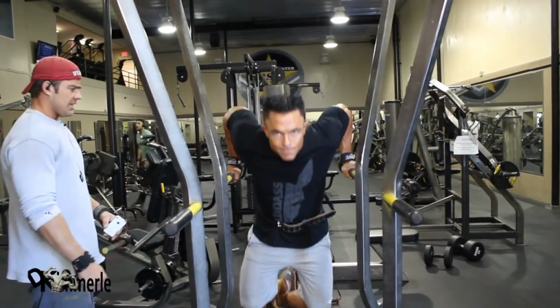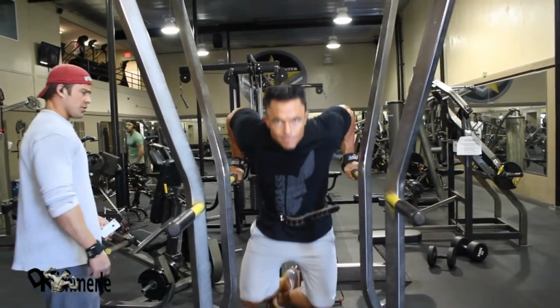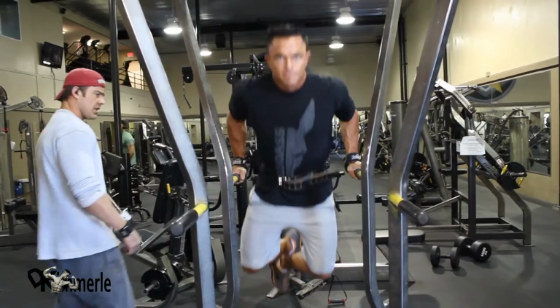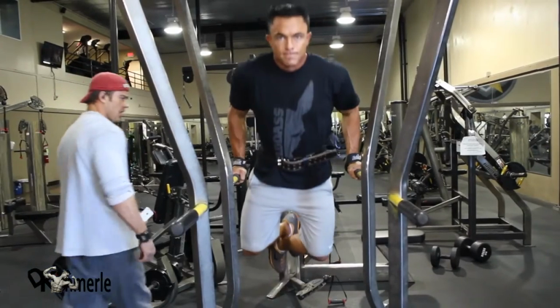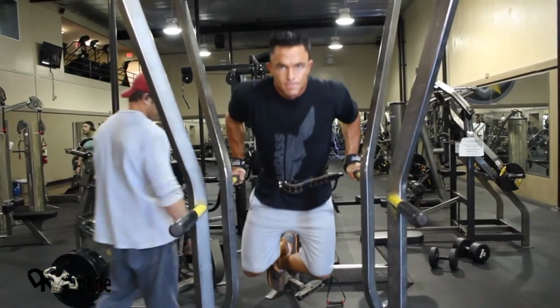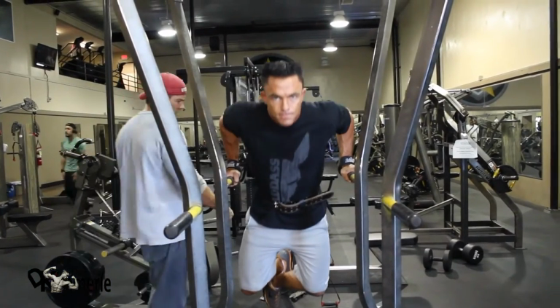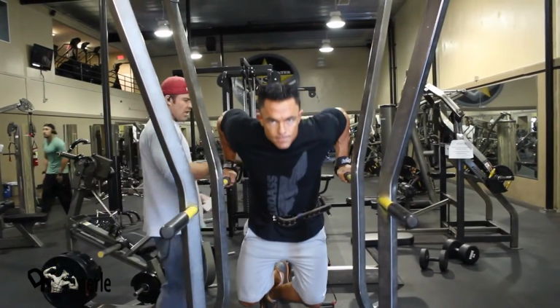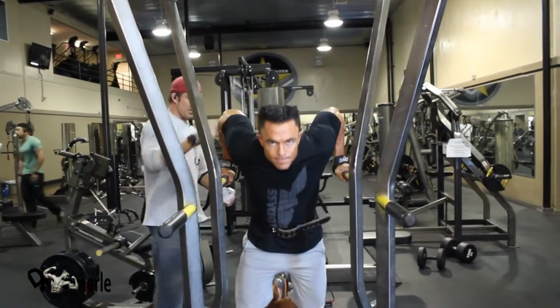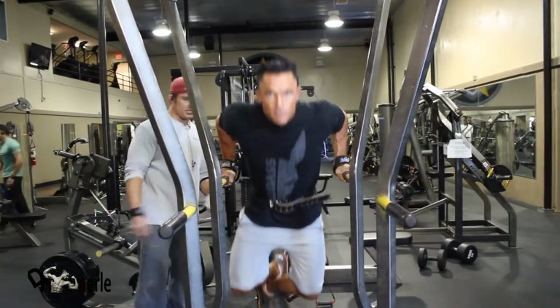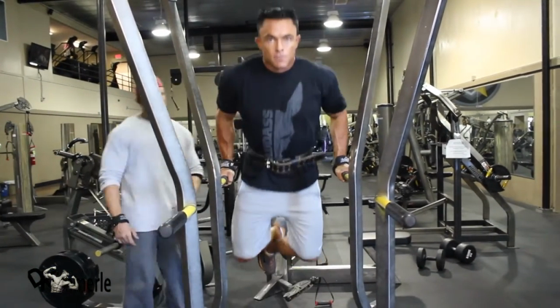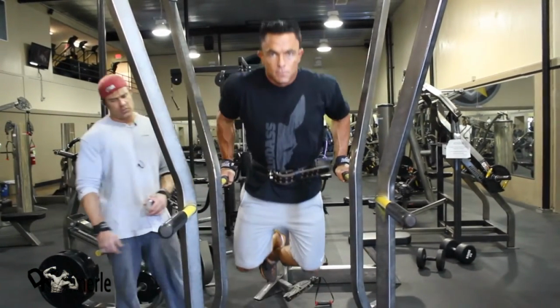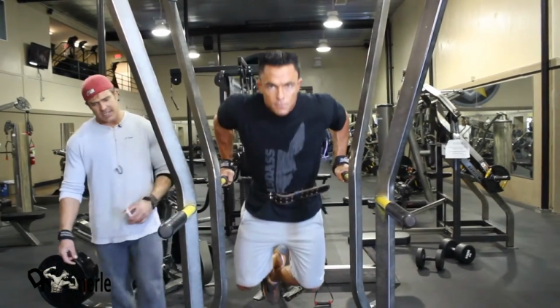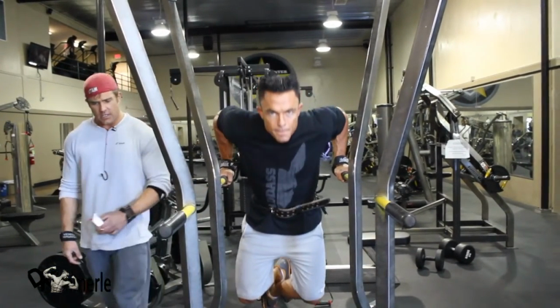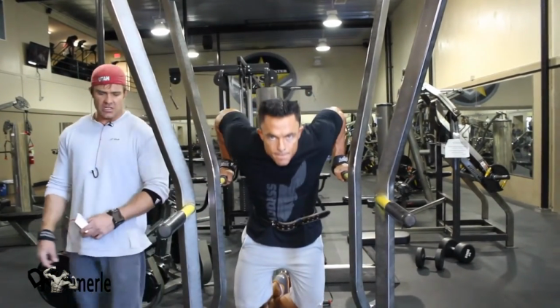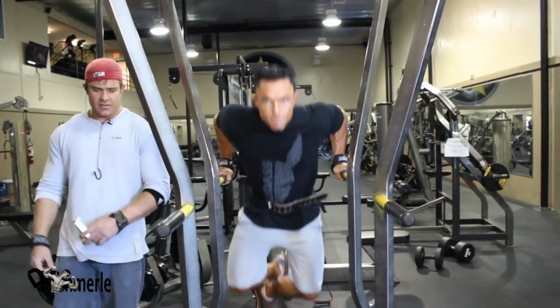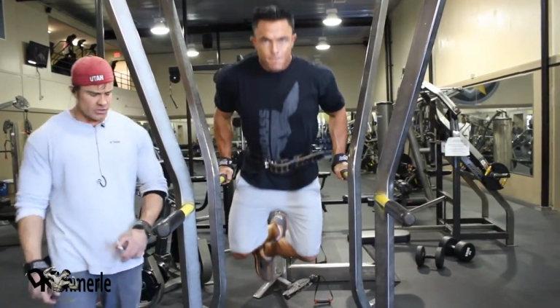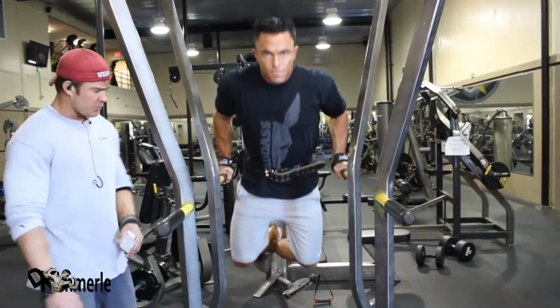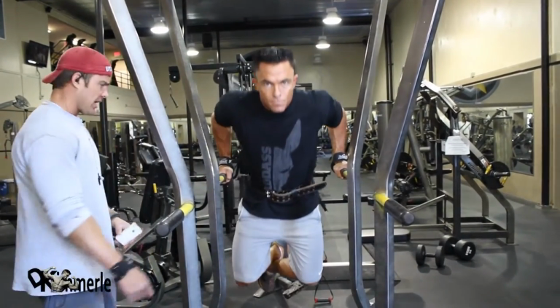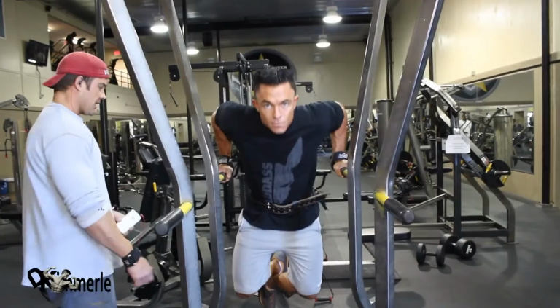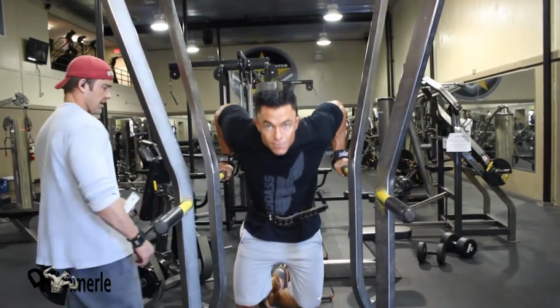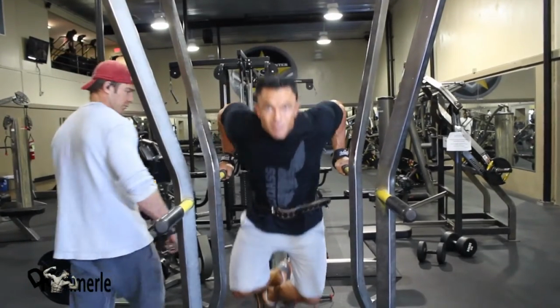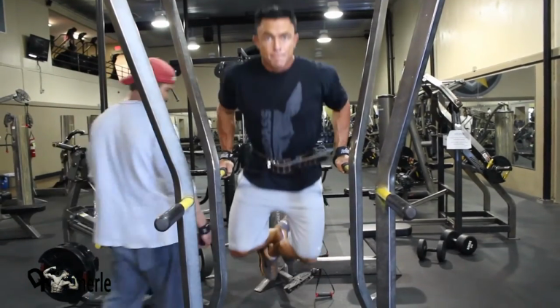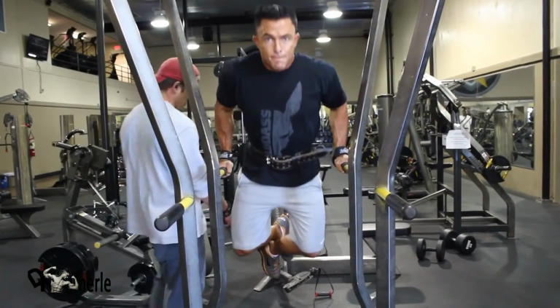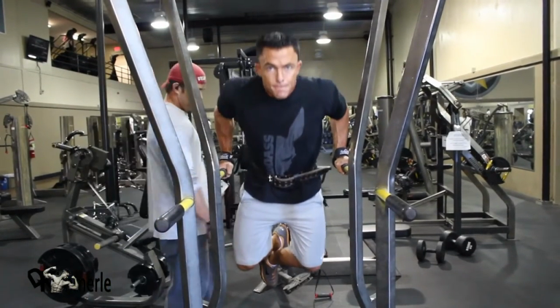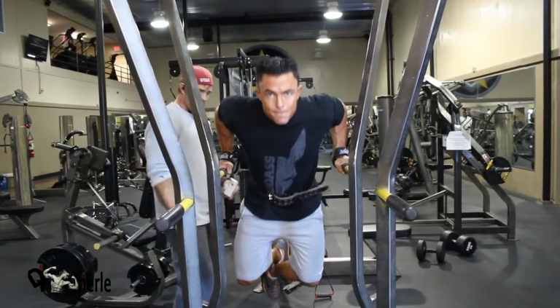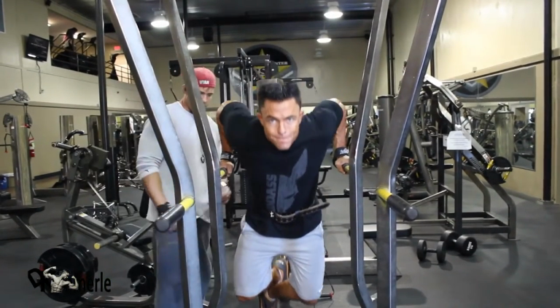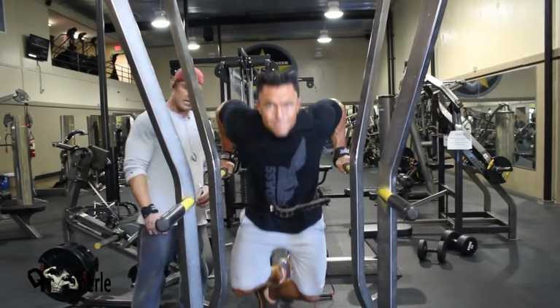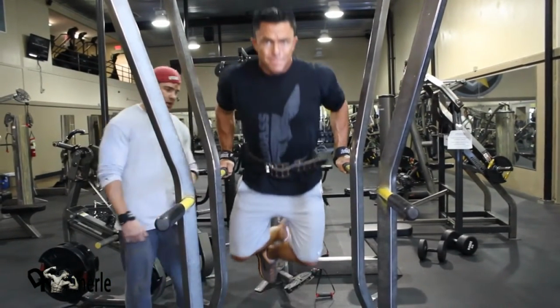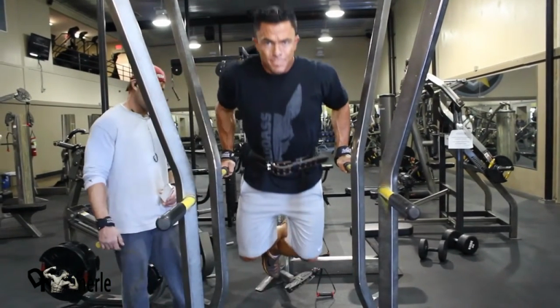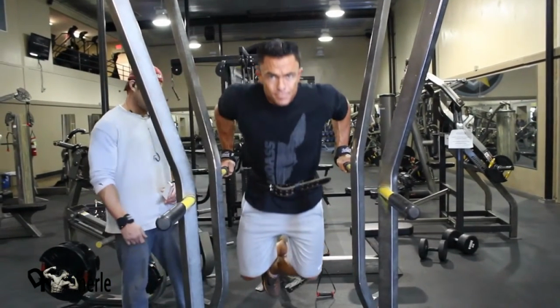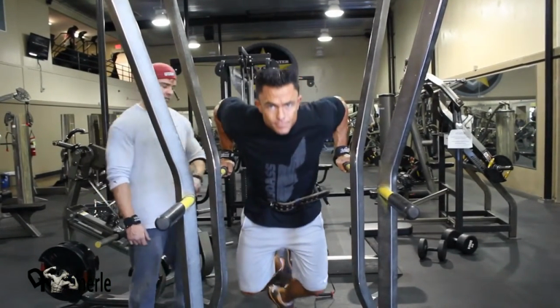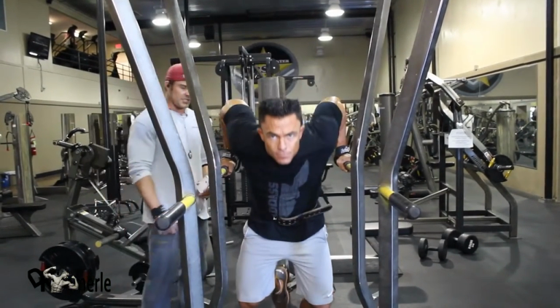He's chosen to opt for a belt. You can do that or you cannot — there's research that goes both ways and I agree with both. So as we train today, we're going to show you a couple of different options.